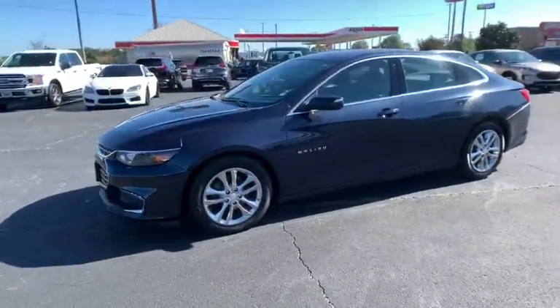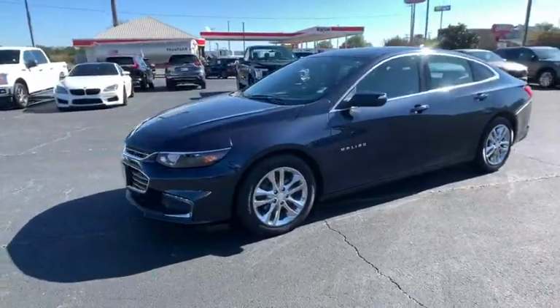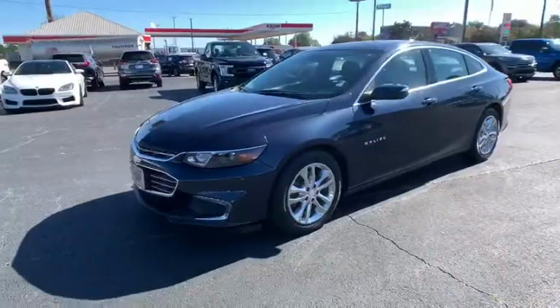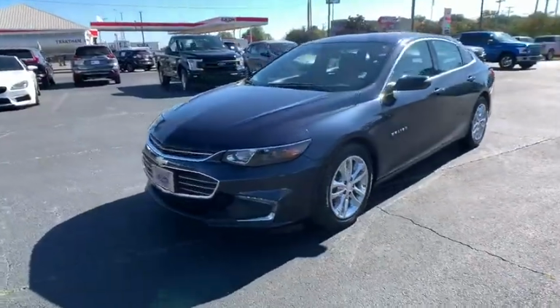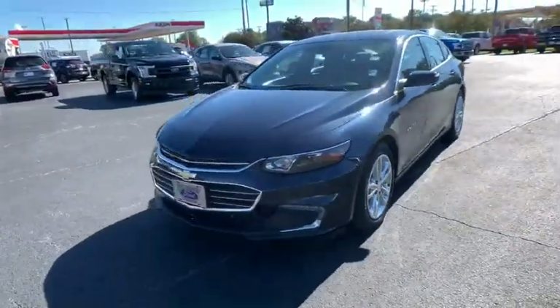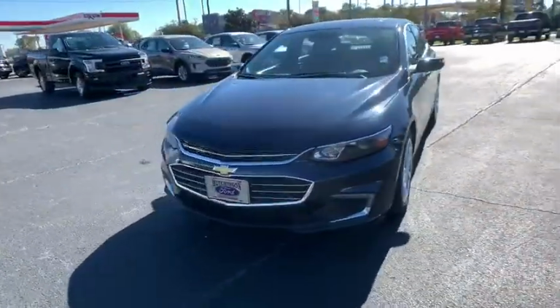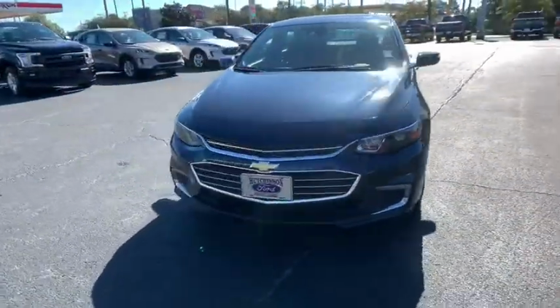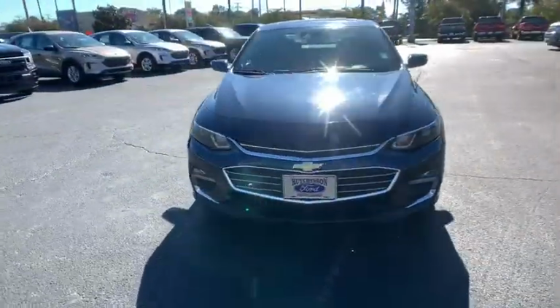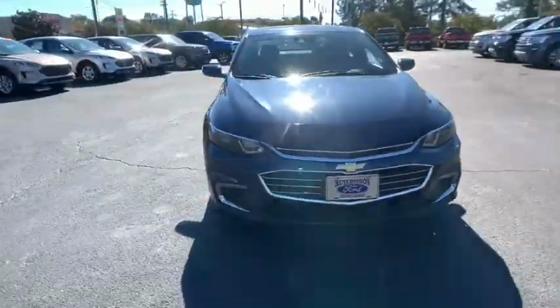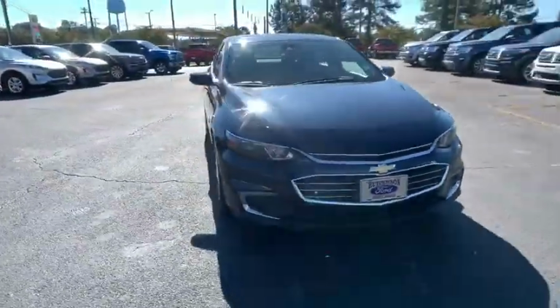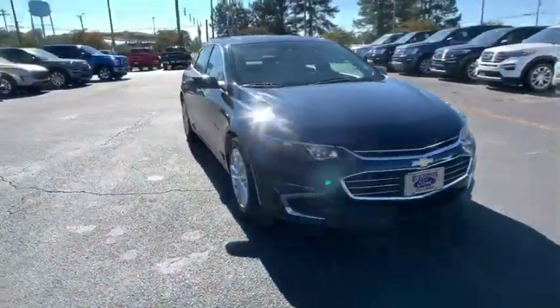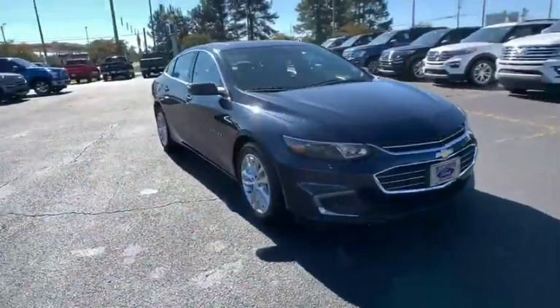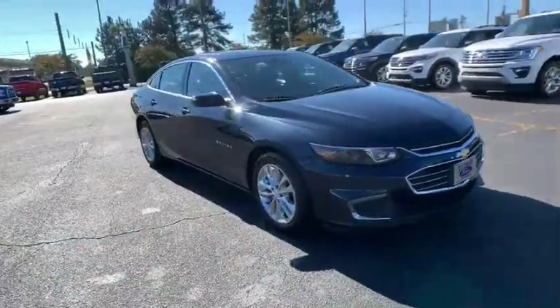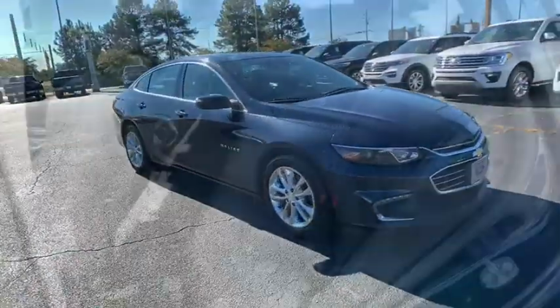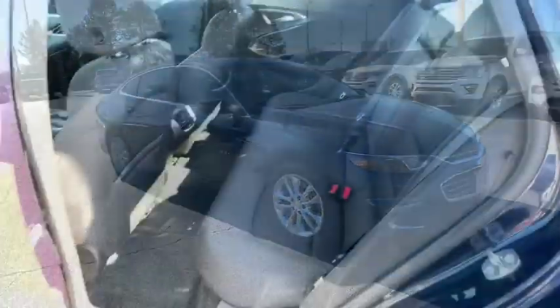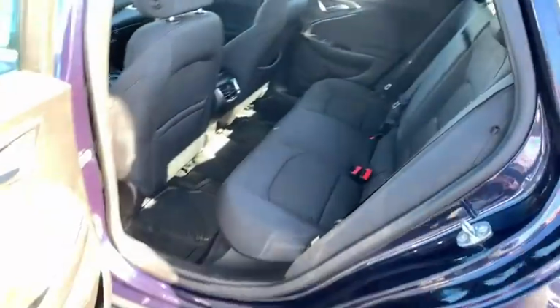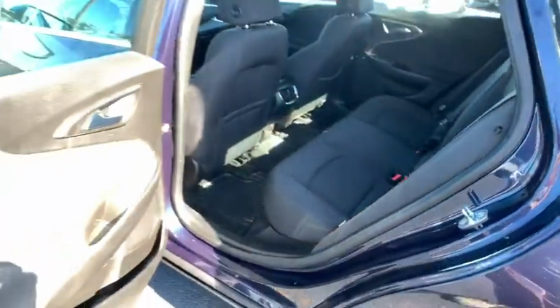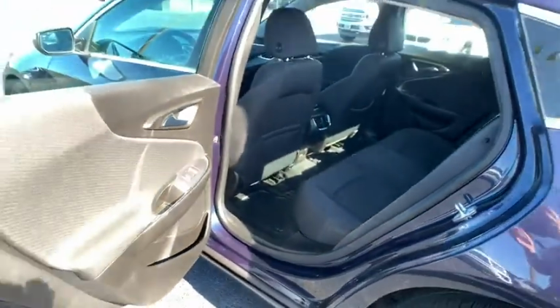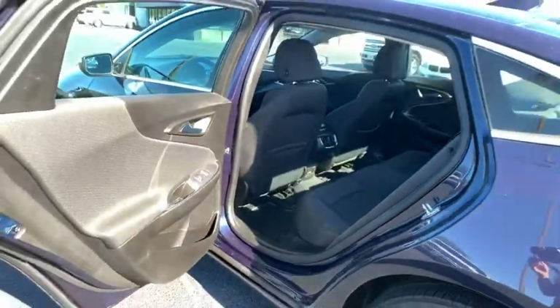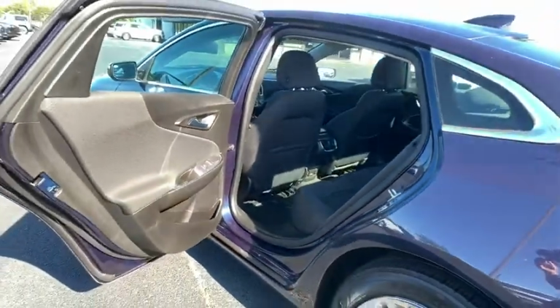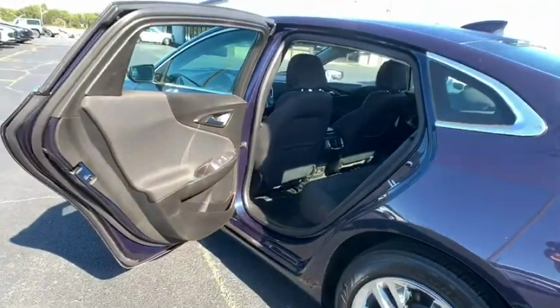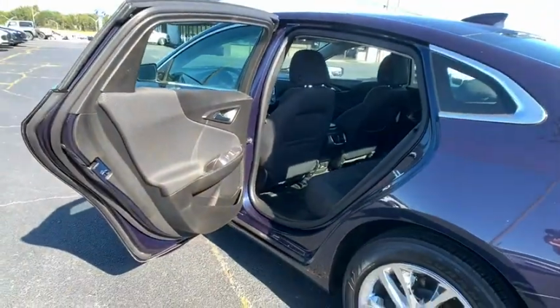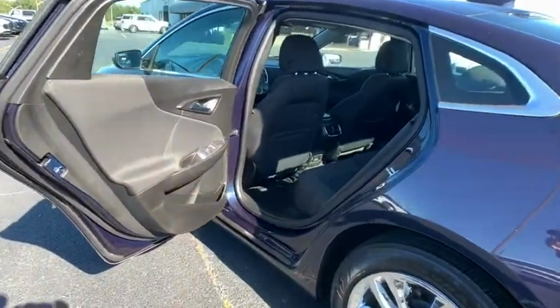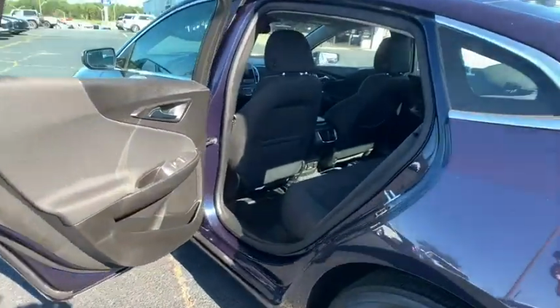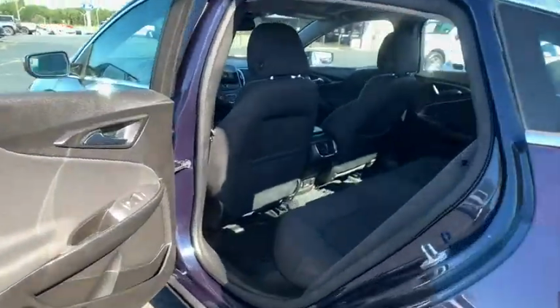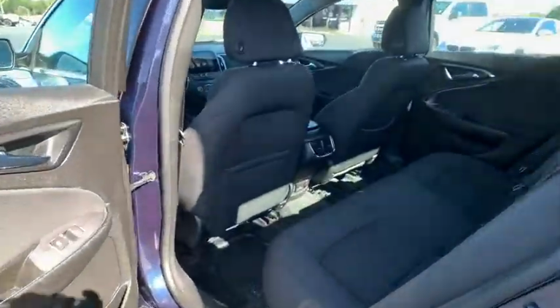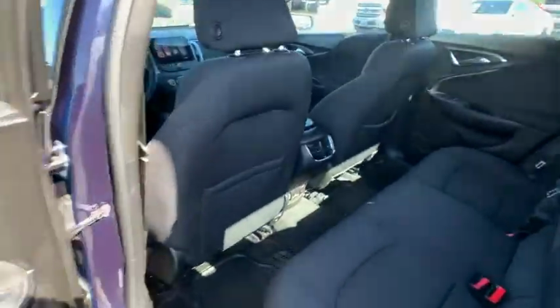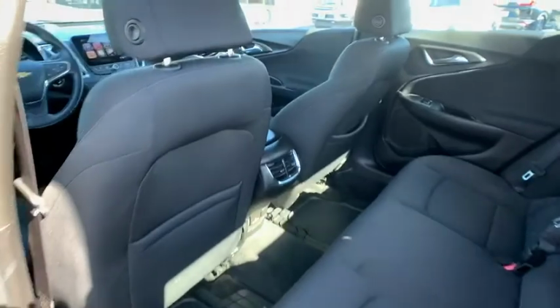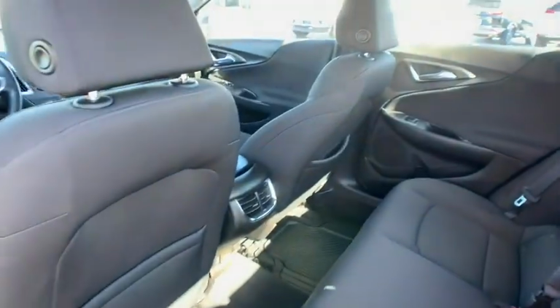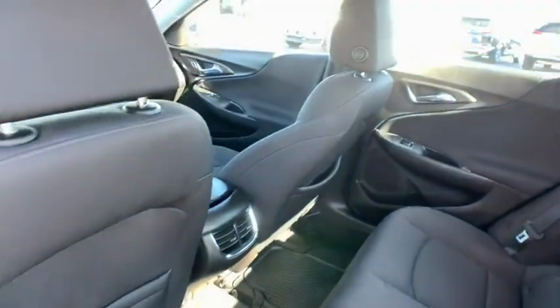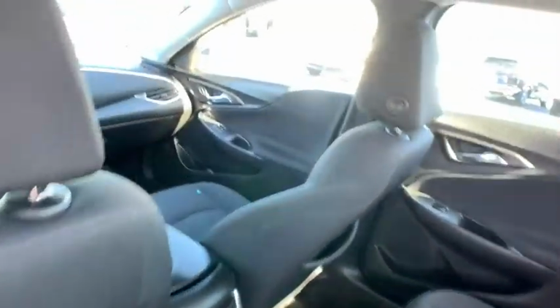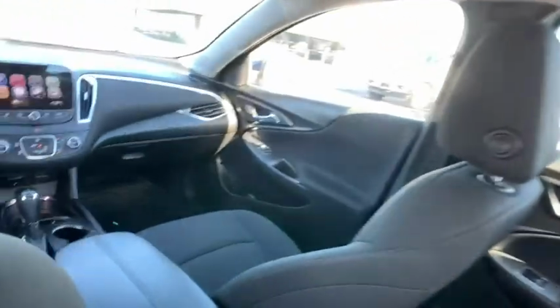Traction control, remote engine start, dual airbags, alloy wheels, power steering, four-wheel disc brakes, auto-dimming rear-view mirror, center armrest, universal garage door opener, AM-FM stereo radio.